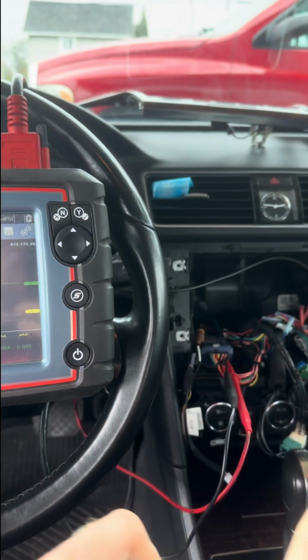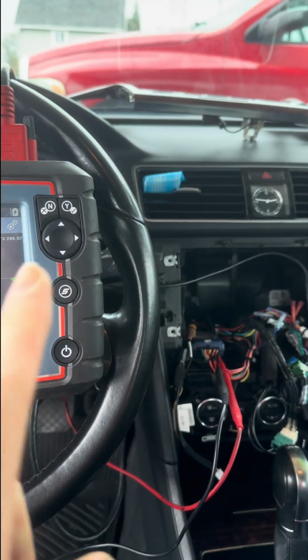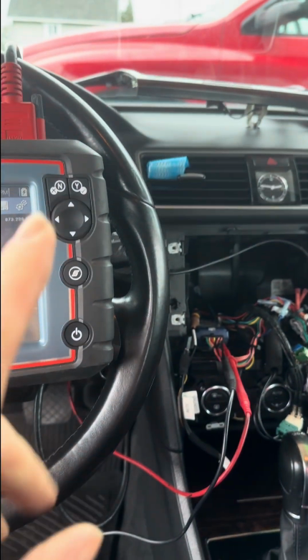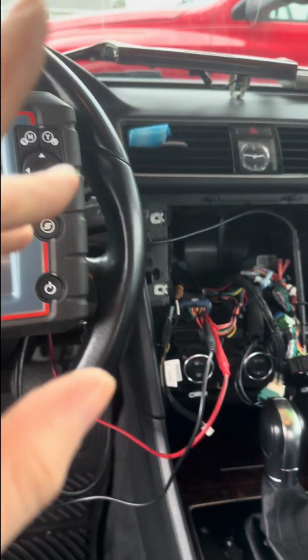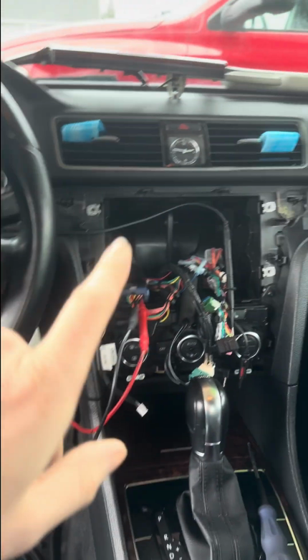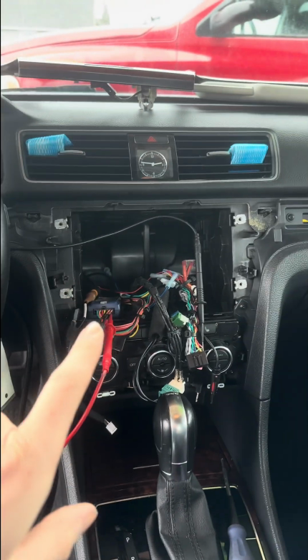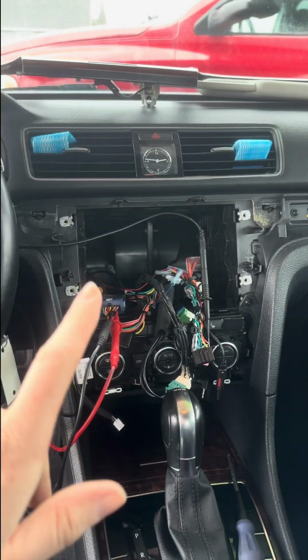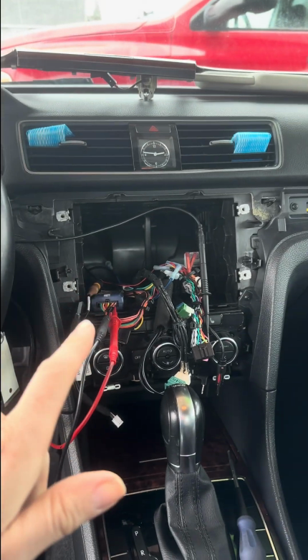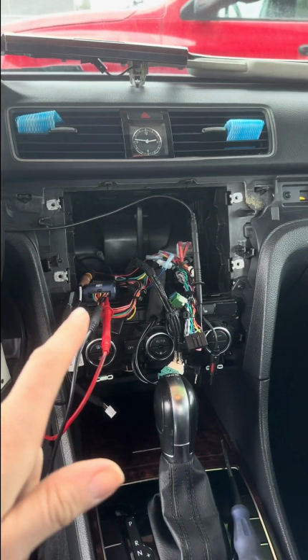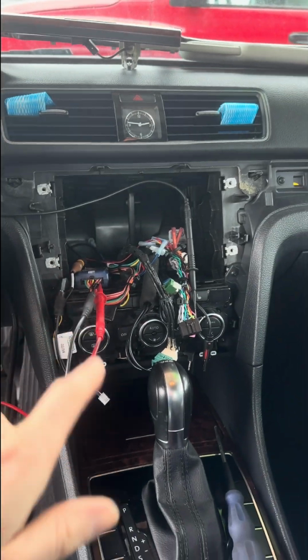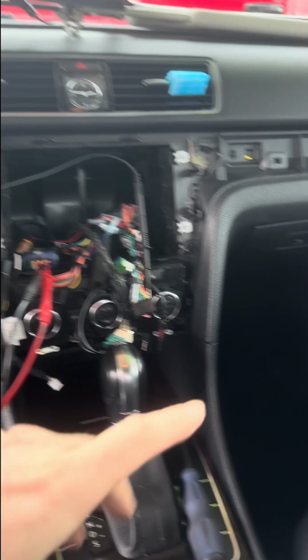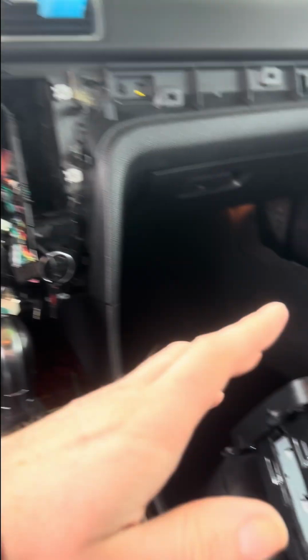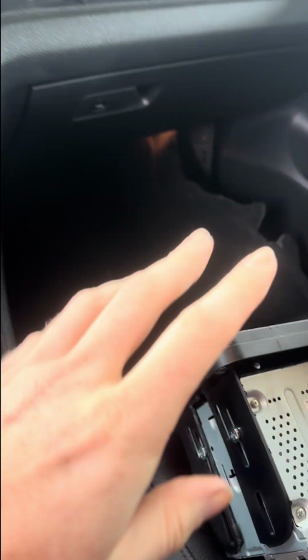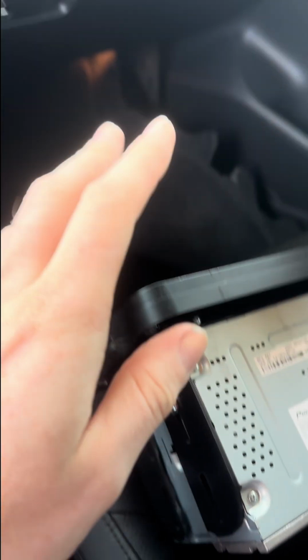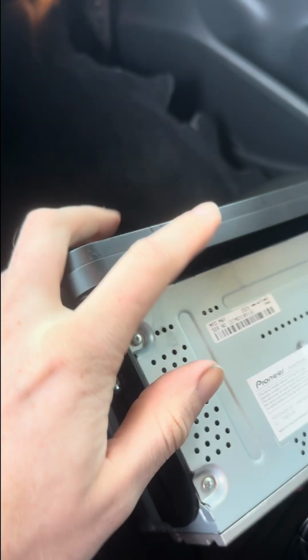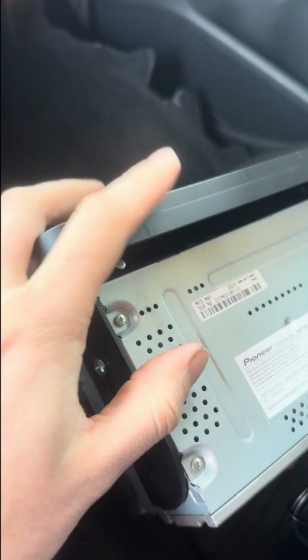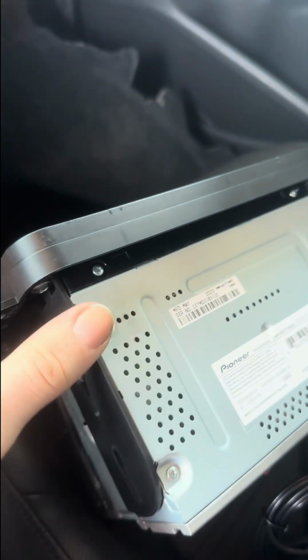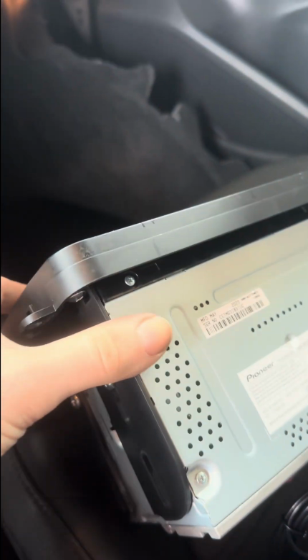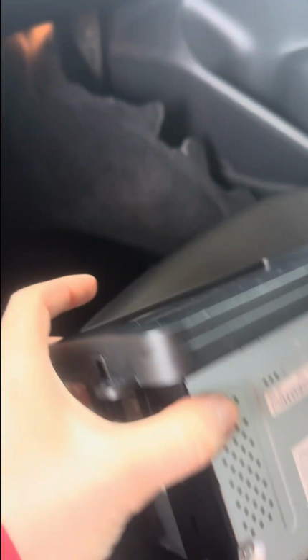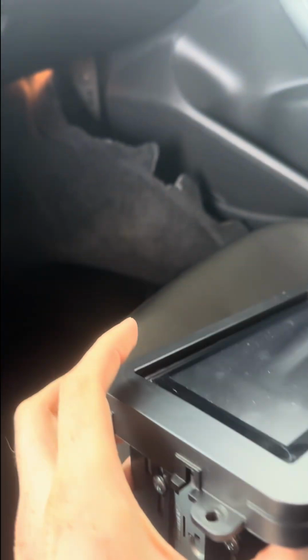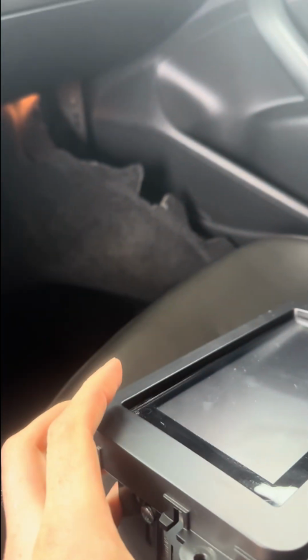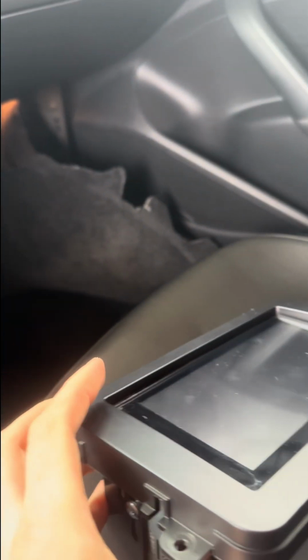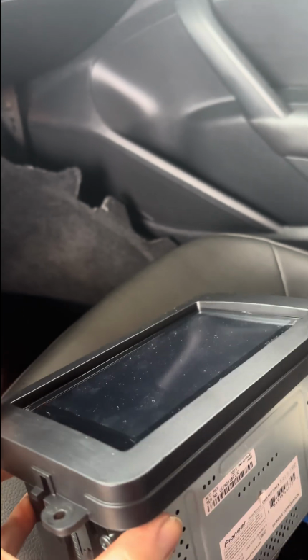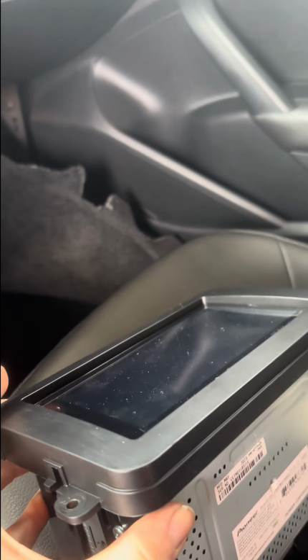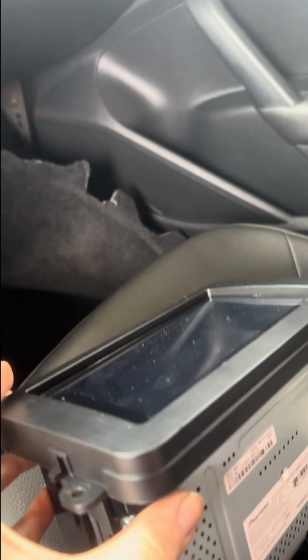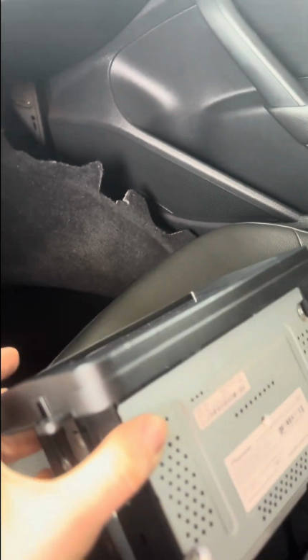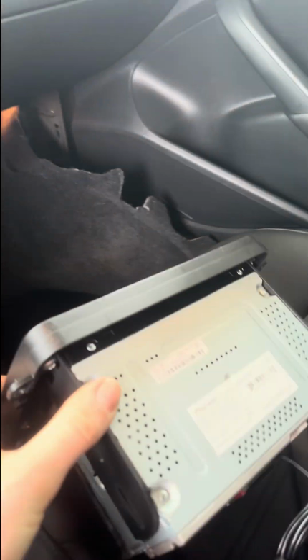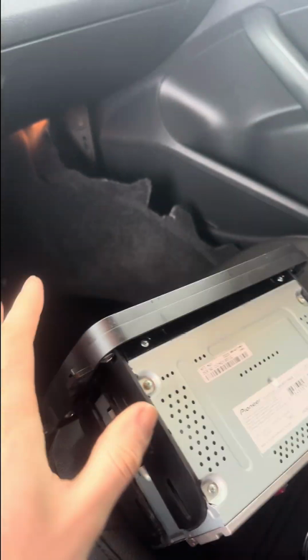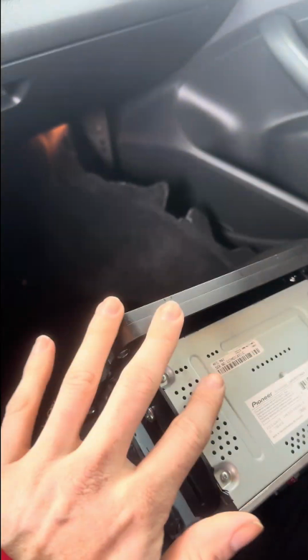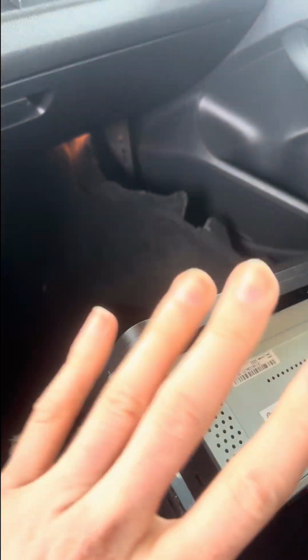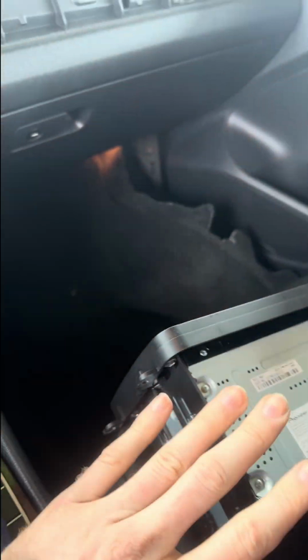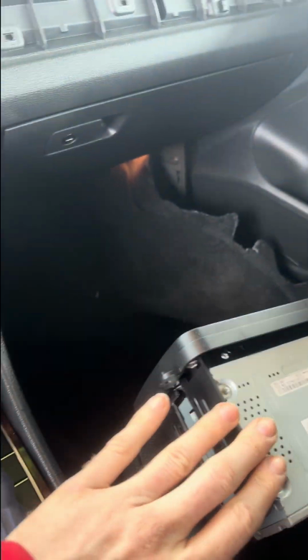Today we're working on a 2012 Volkswagen Passat that has an aftermarket radio. This car had a little bit of water damage and the radio will not turn on.